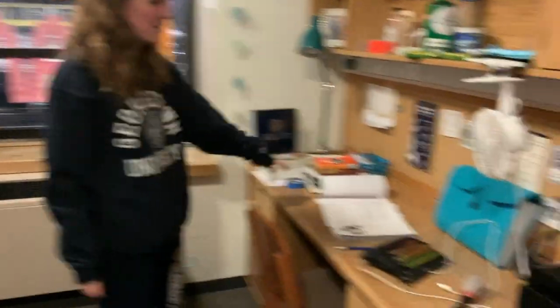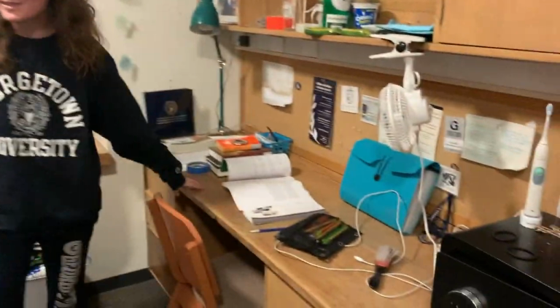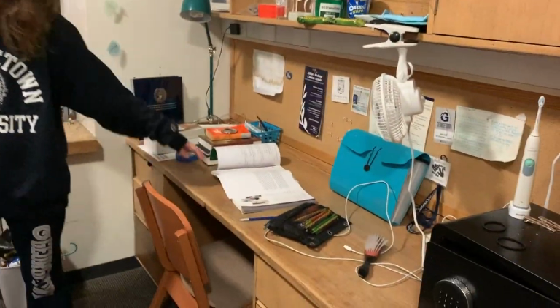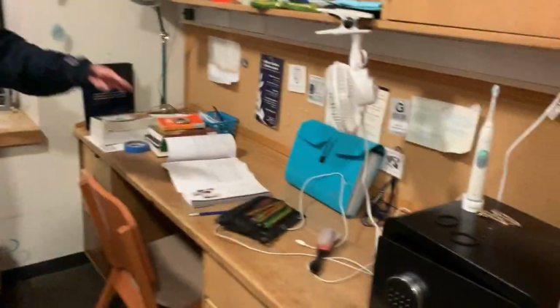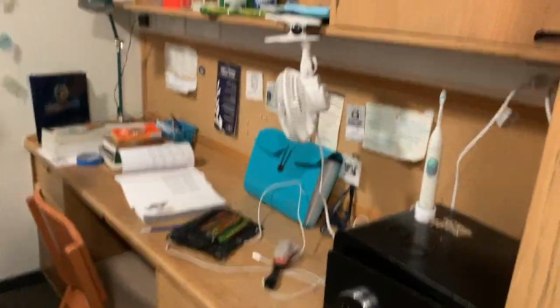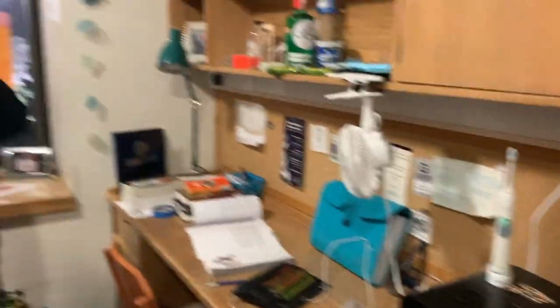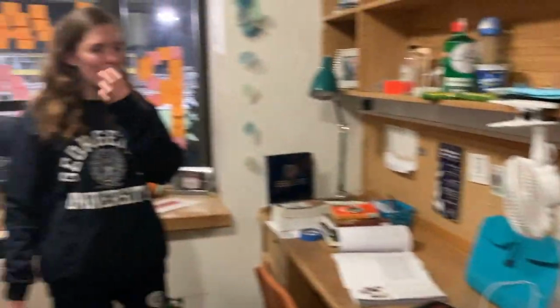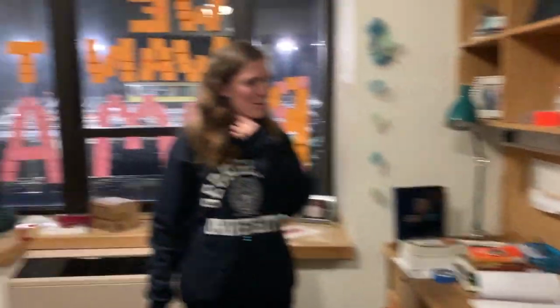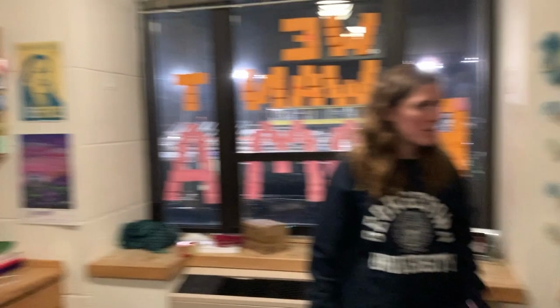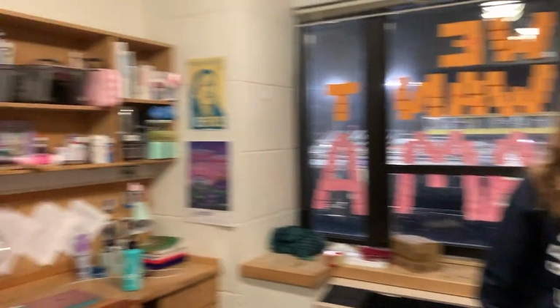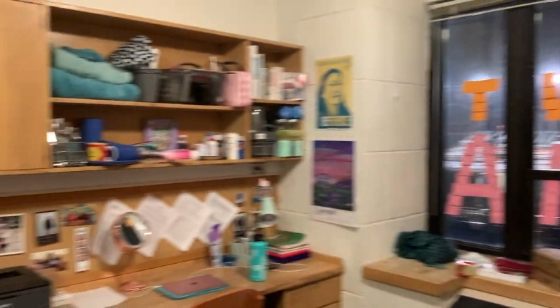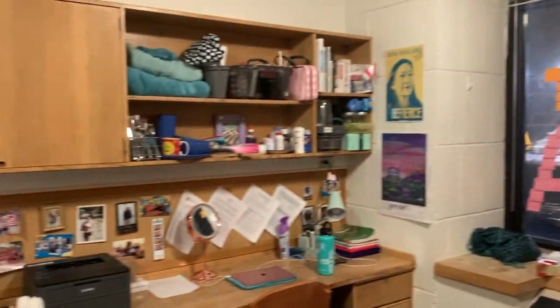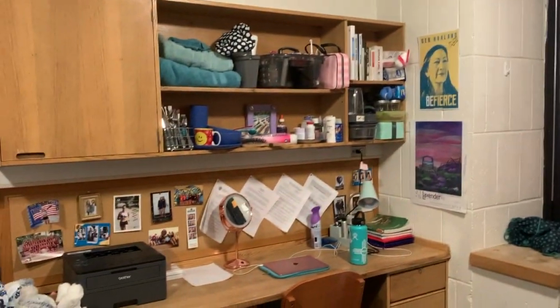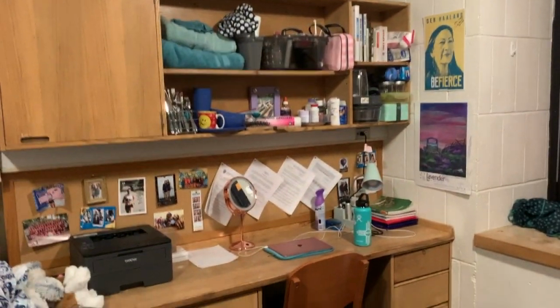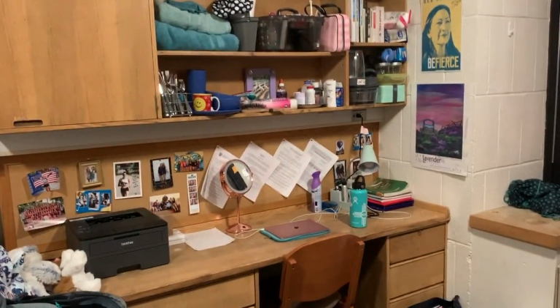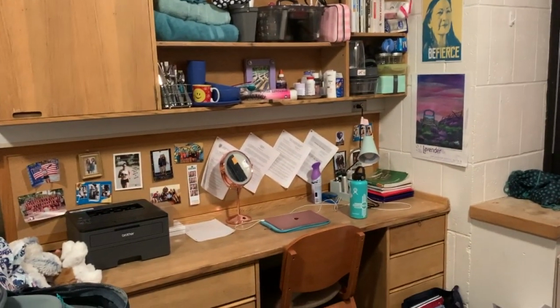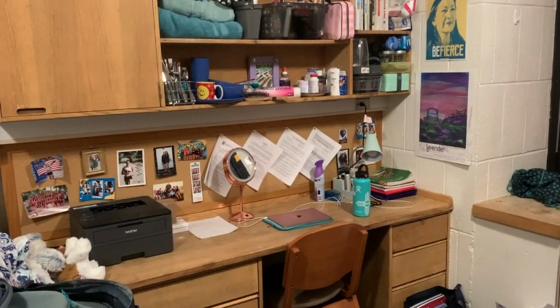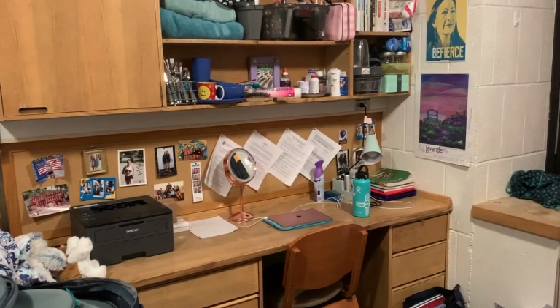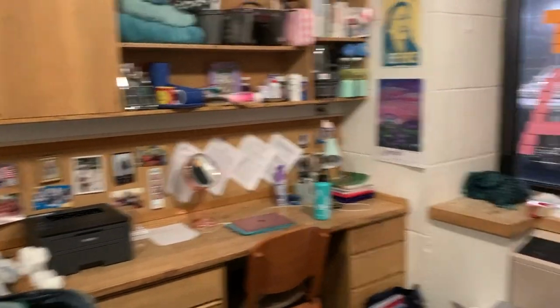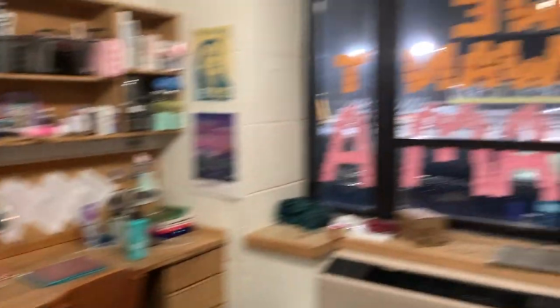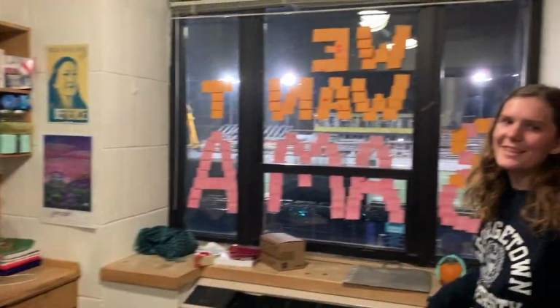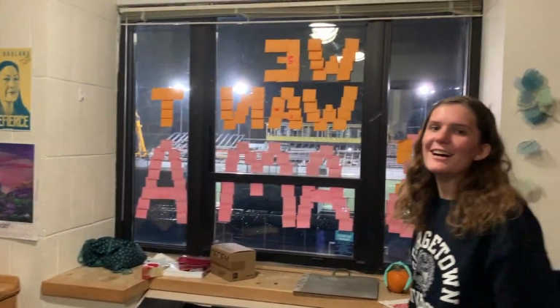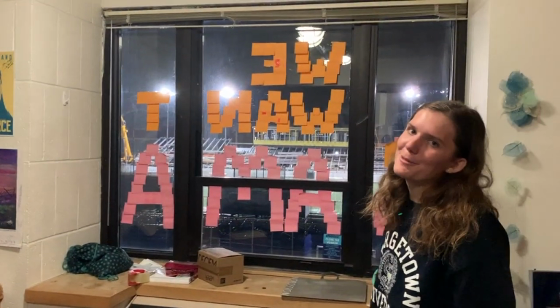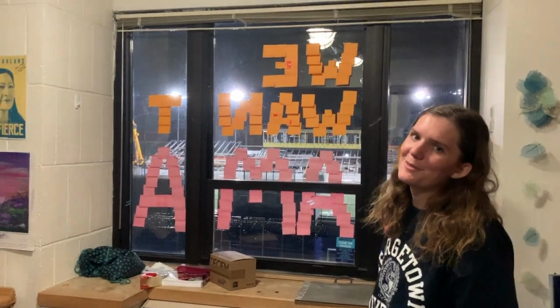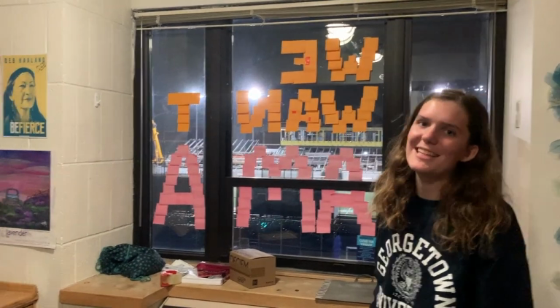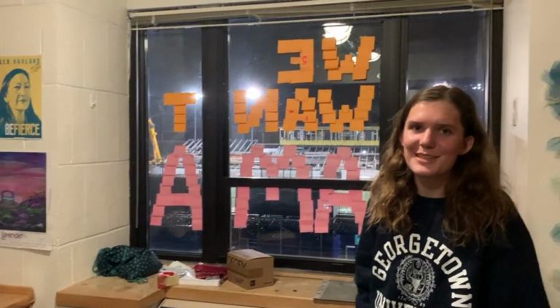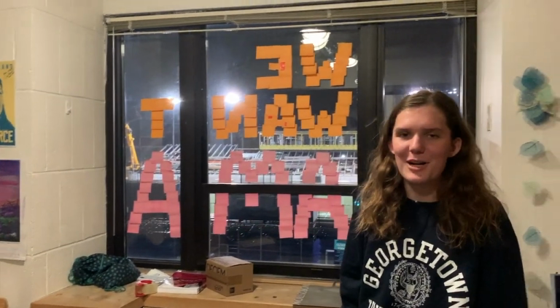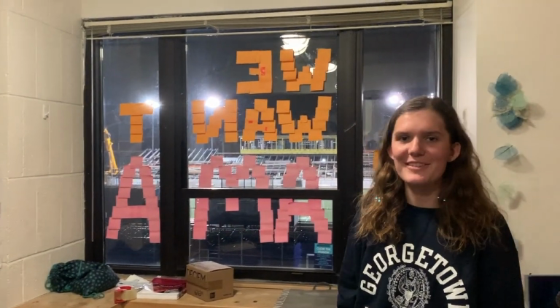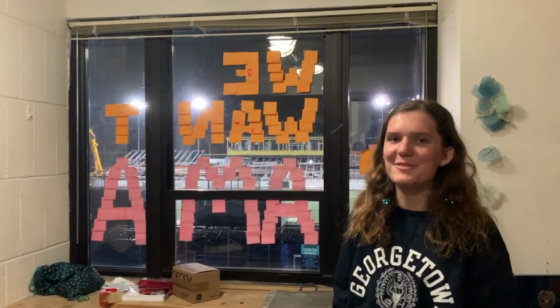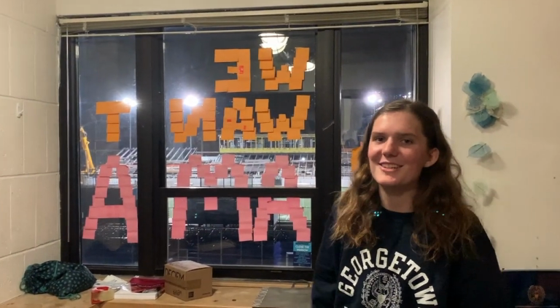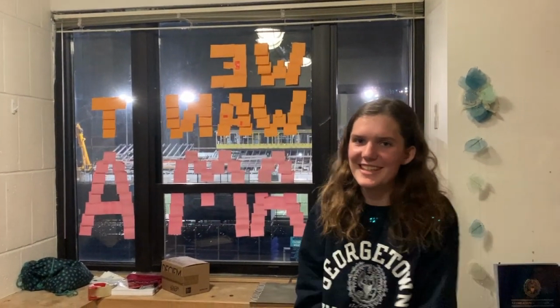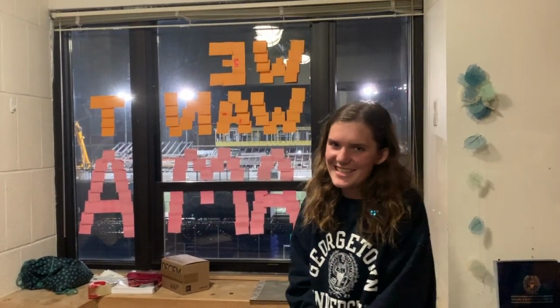We have our two desks, one on each side, which is really nice because we have a little bit of space when we're studying across the room from each other. Right out our window we have a view of Cooper Field, which I think is a really cool part about living in Harvin because of our great location.